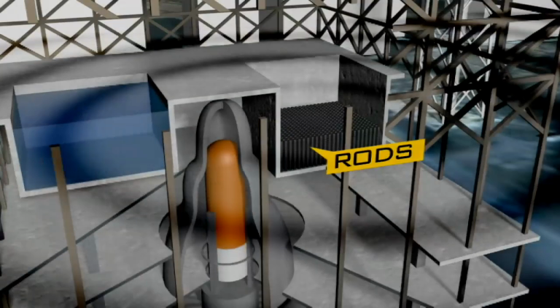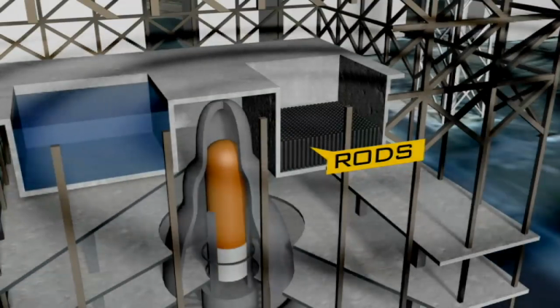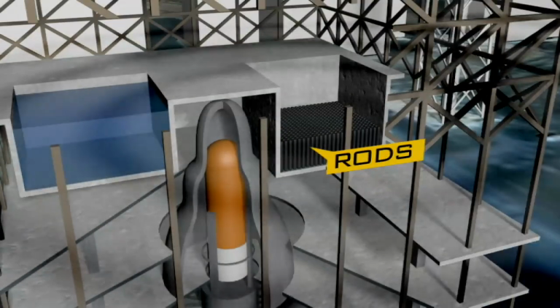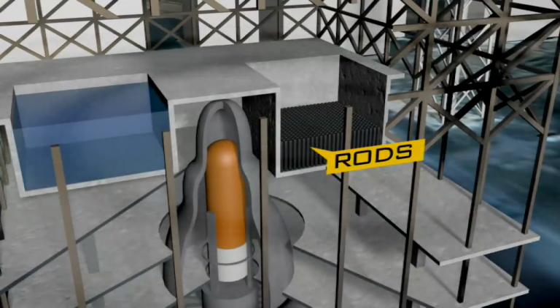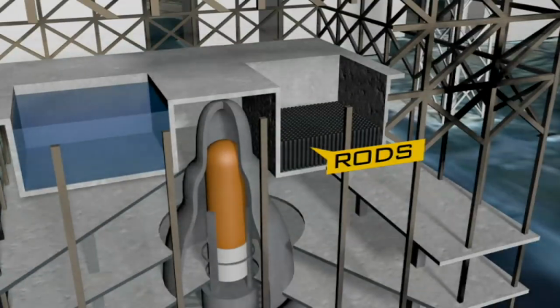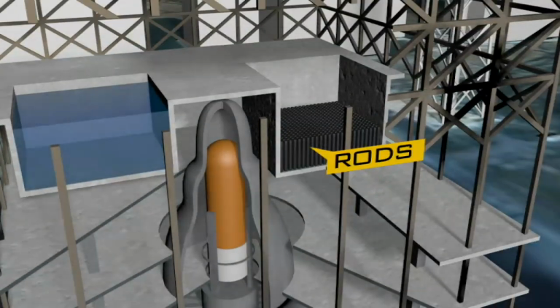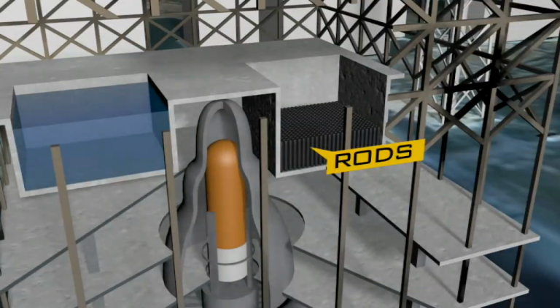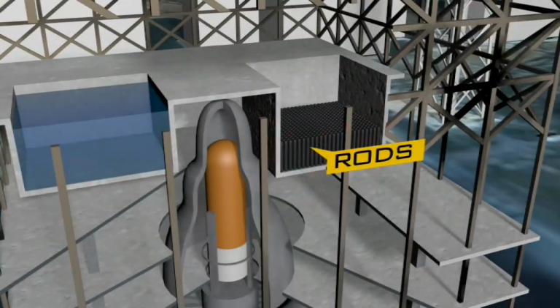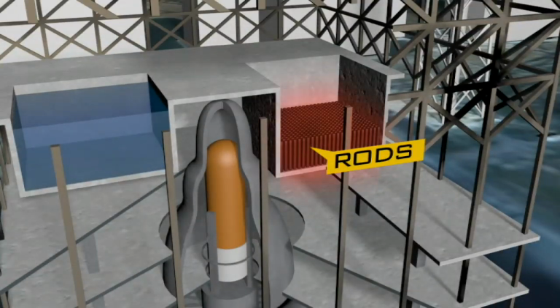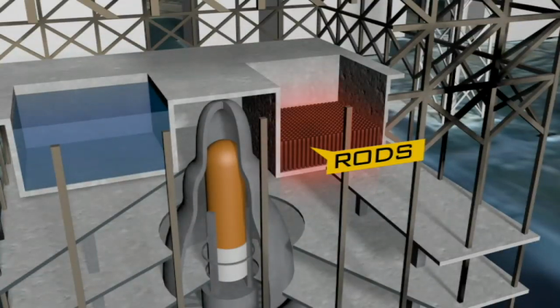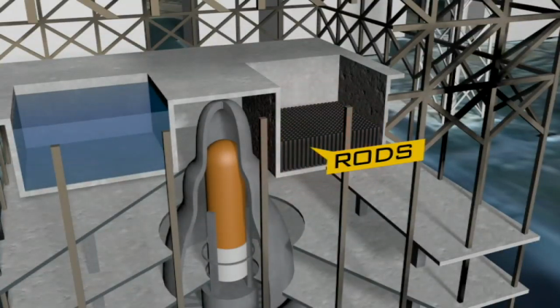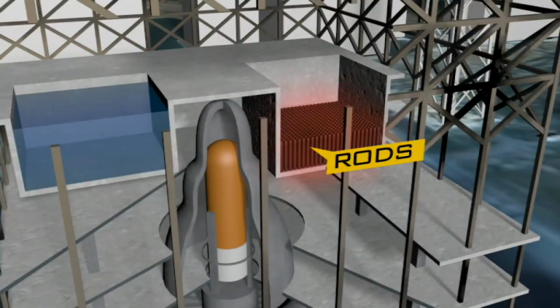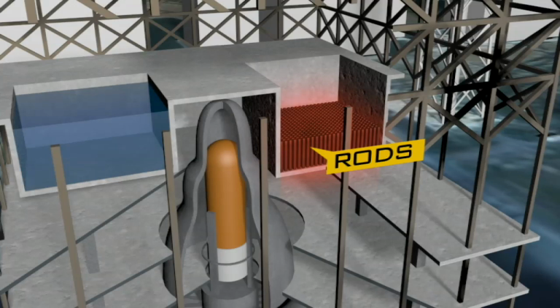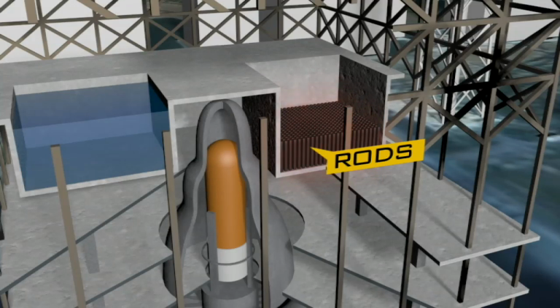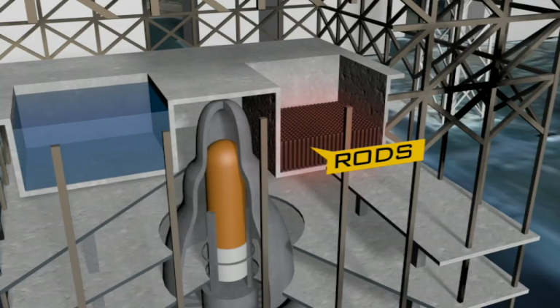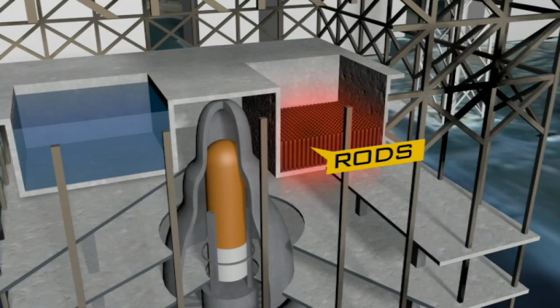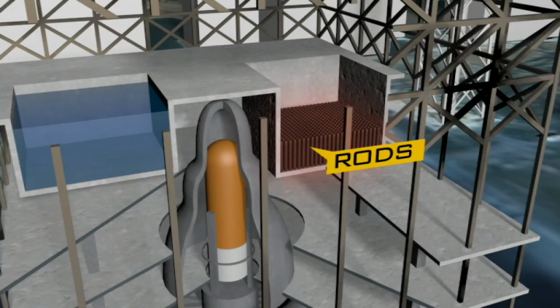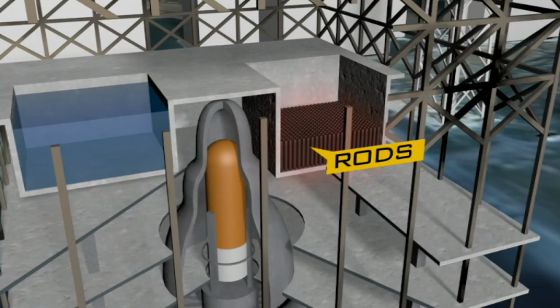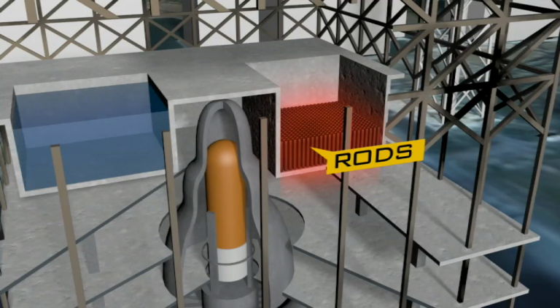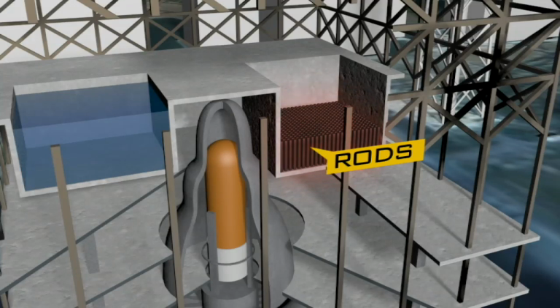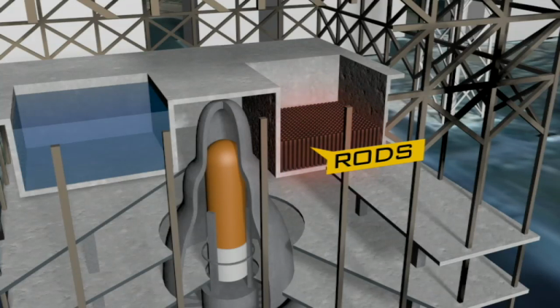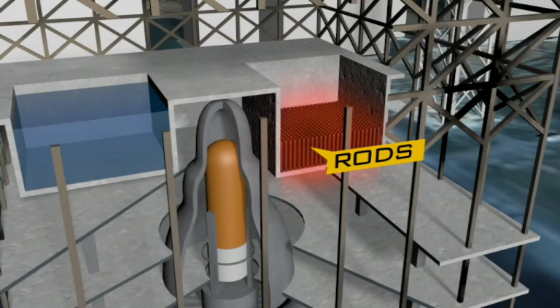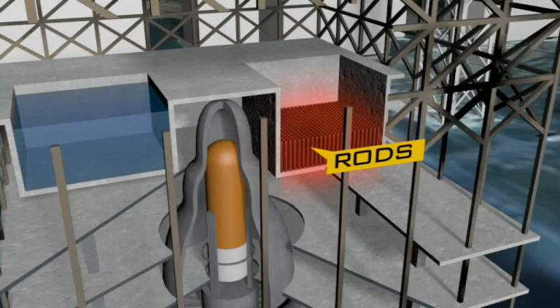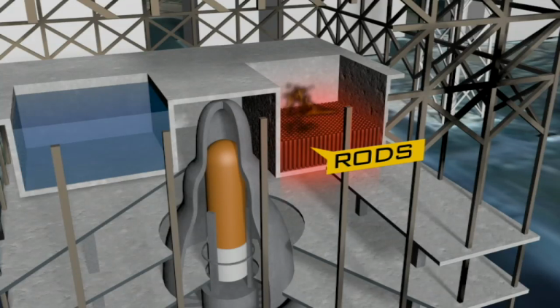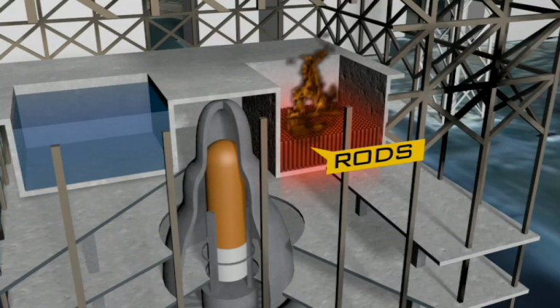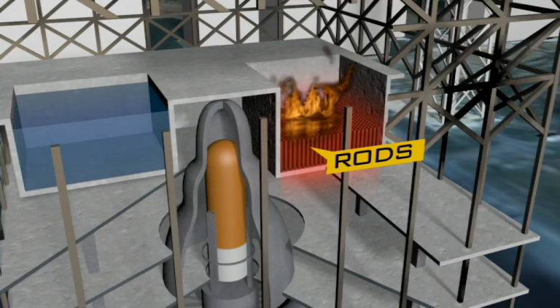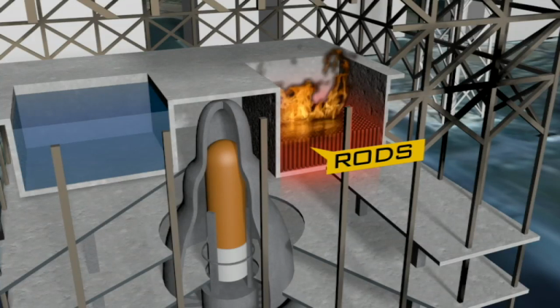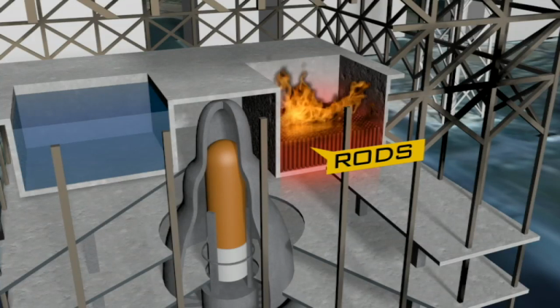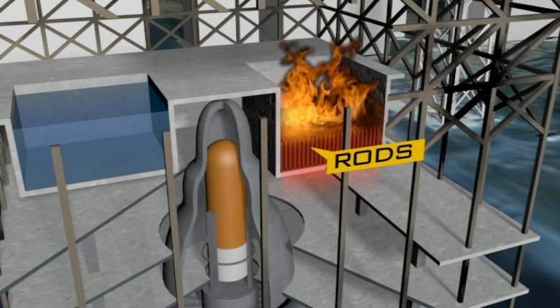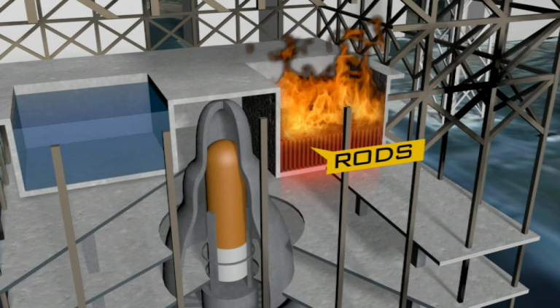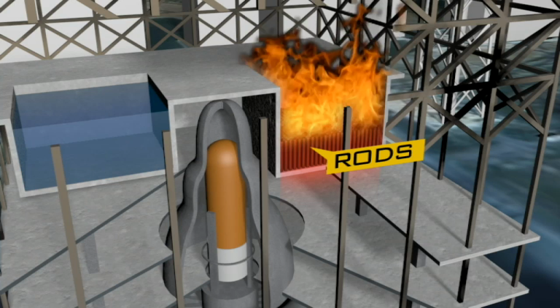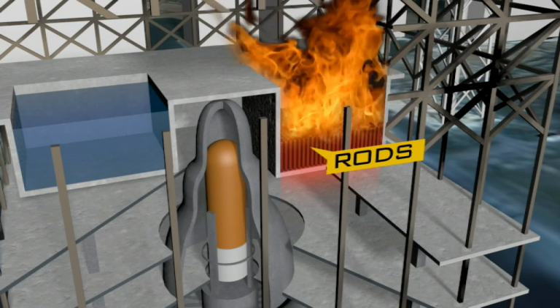Exposed to the air, the fuel rods will get dangerously hot. If engineers can't cover the rods with water soon, the worst case scenario is that they catch fire and burn.